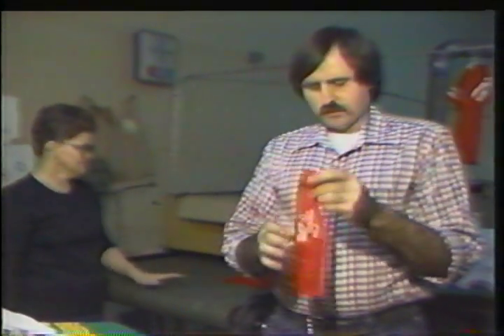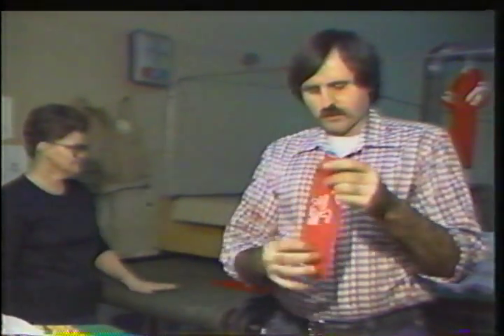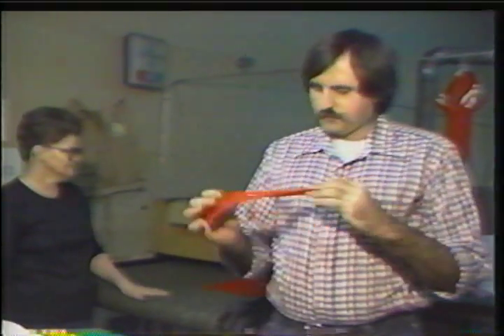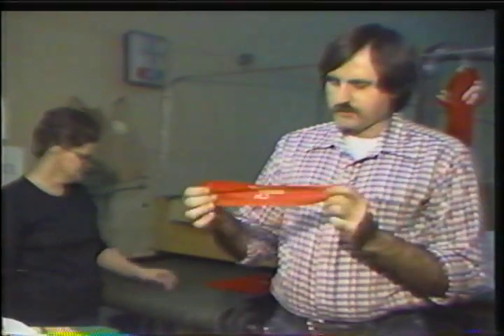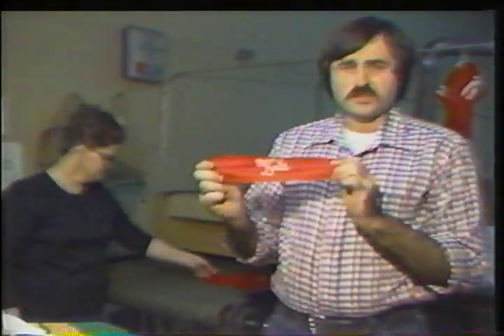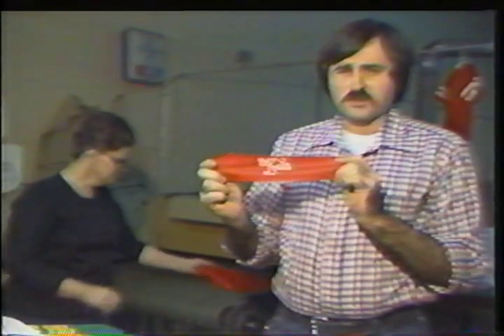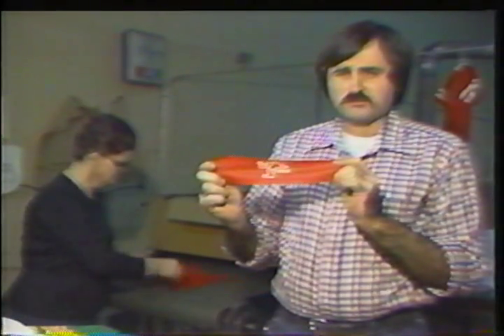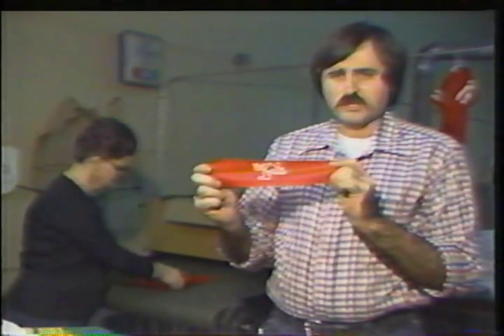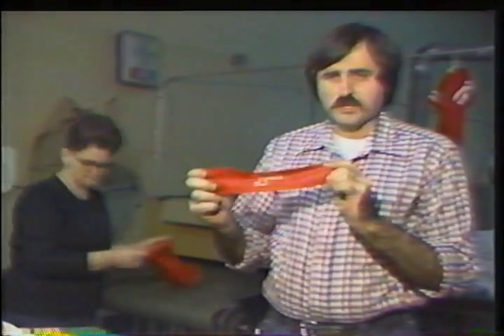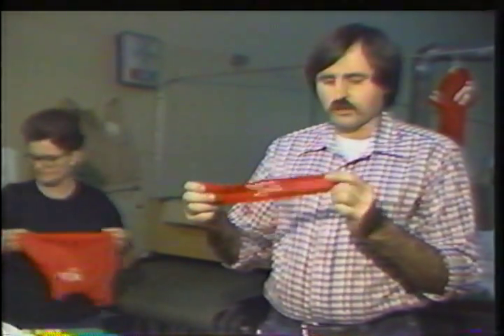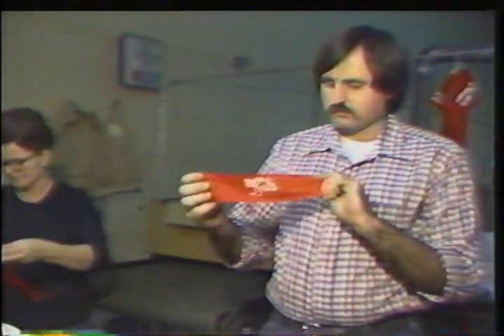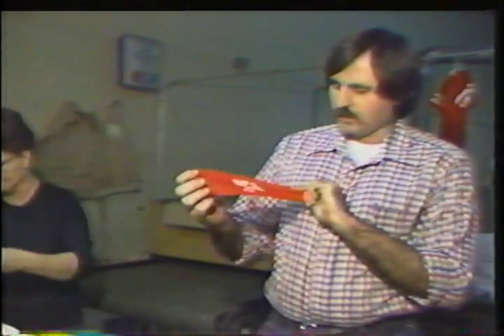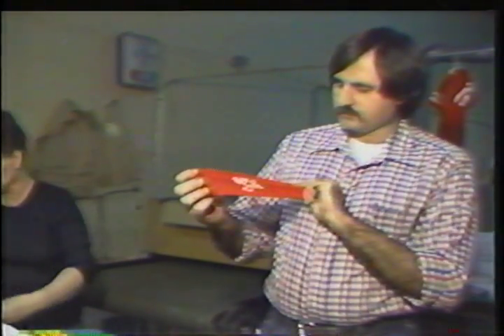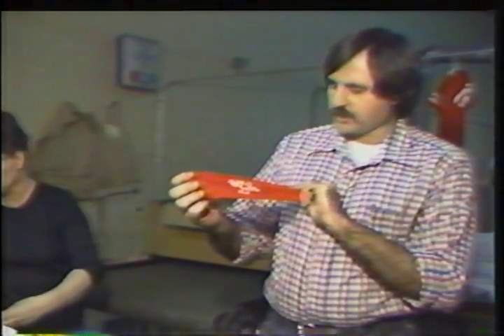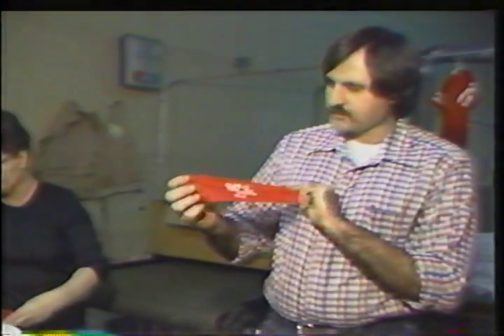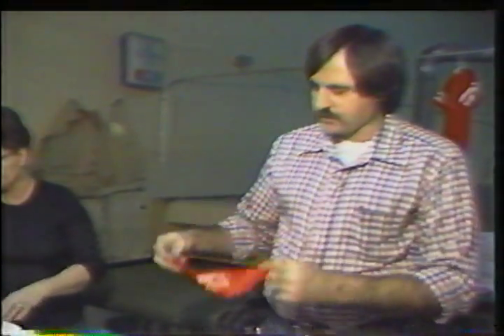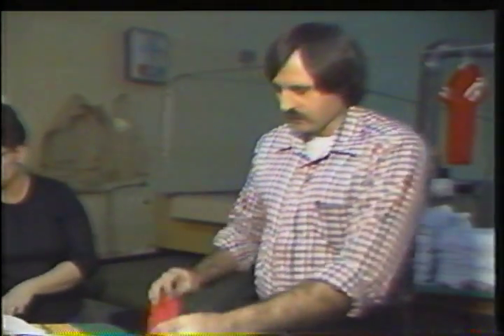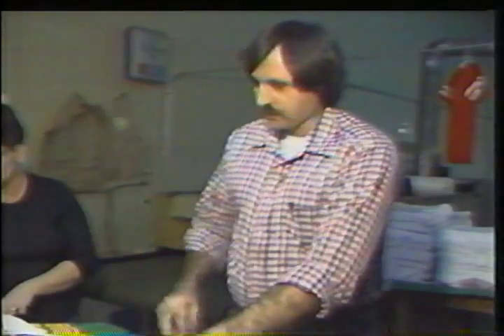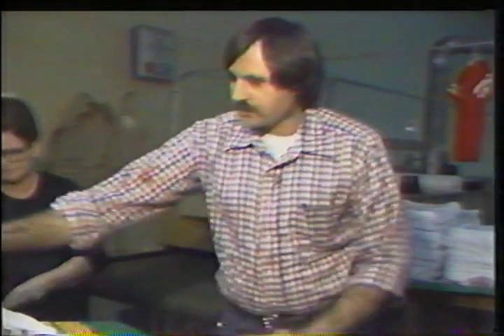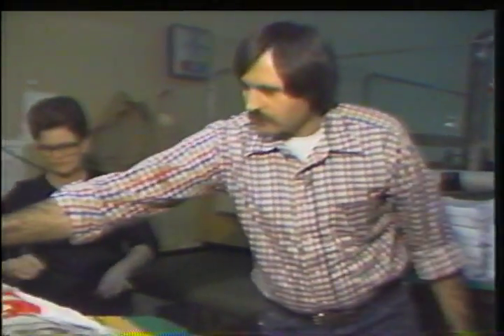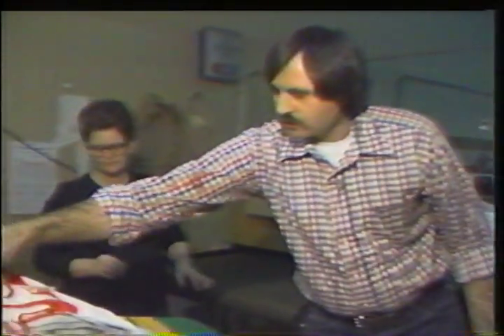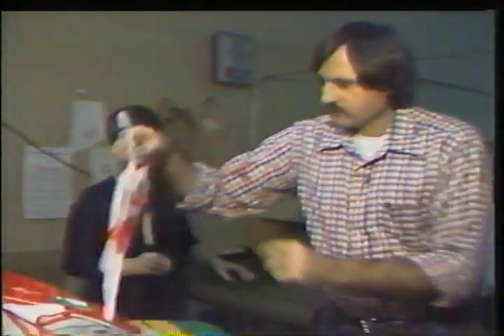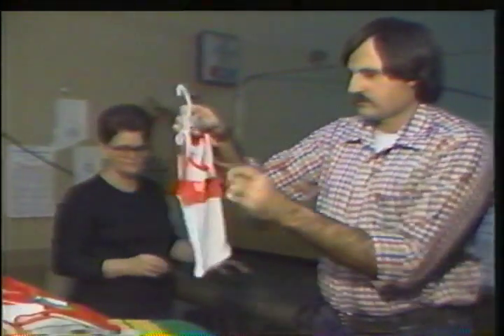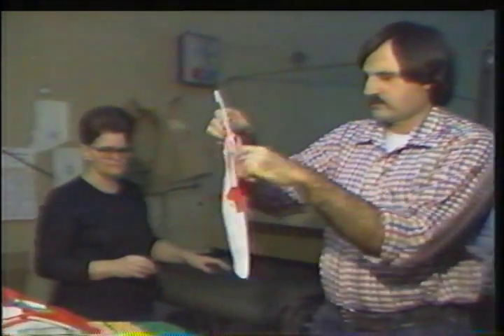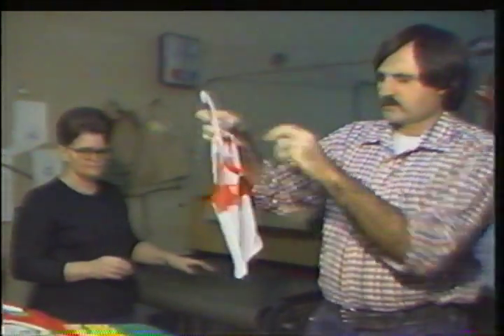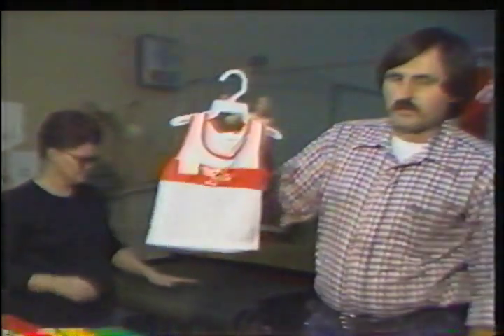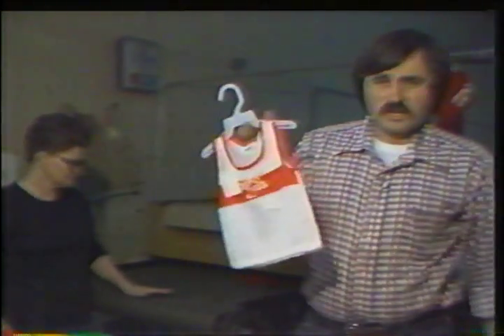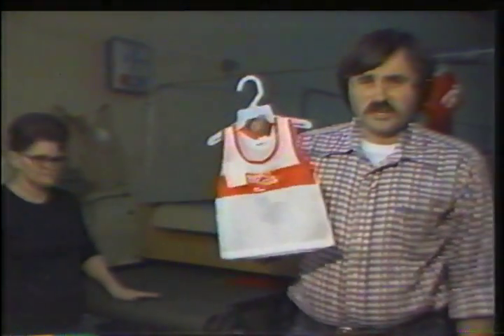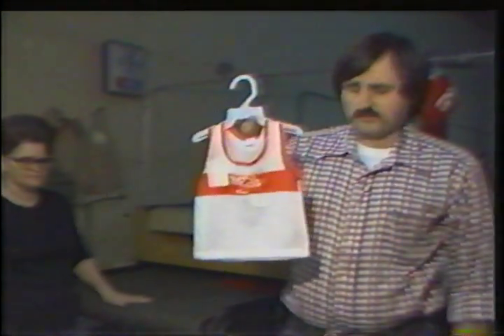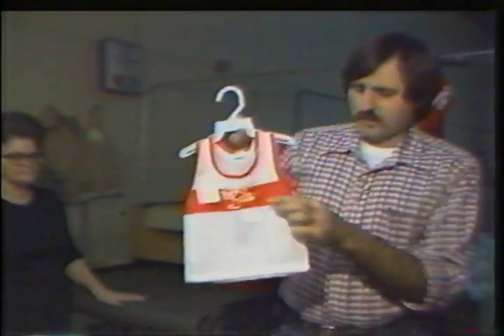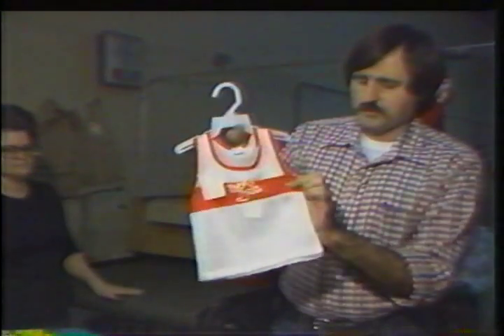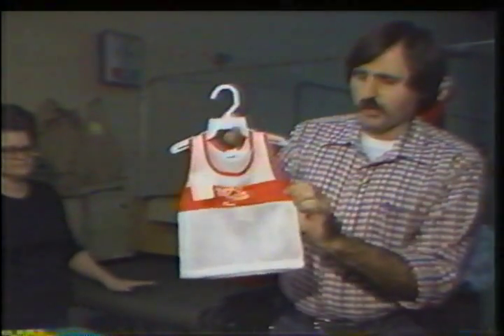This little piece is just the insert that goes in a little child's jersey. The finished garment will look like this. This is the only piece we're printing.